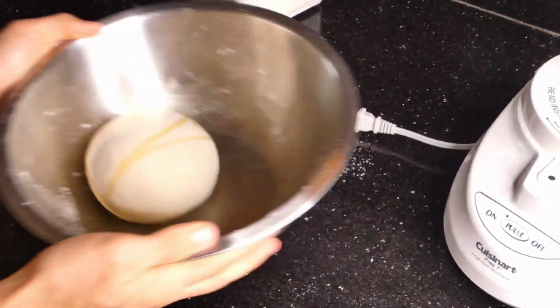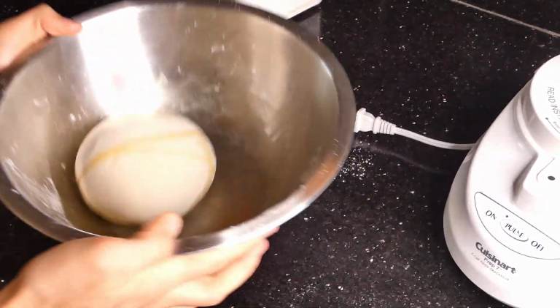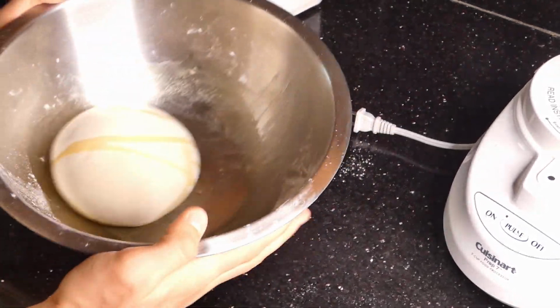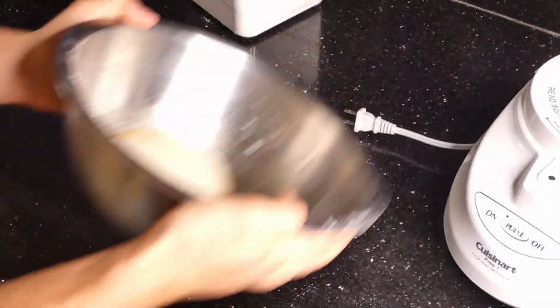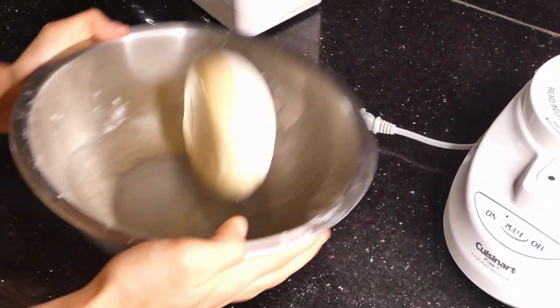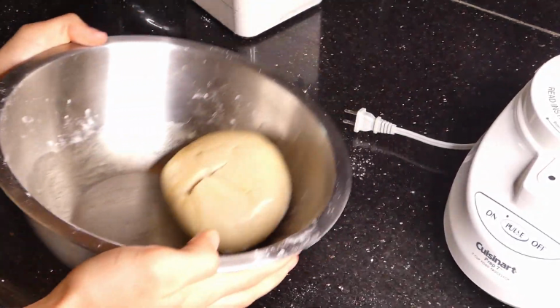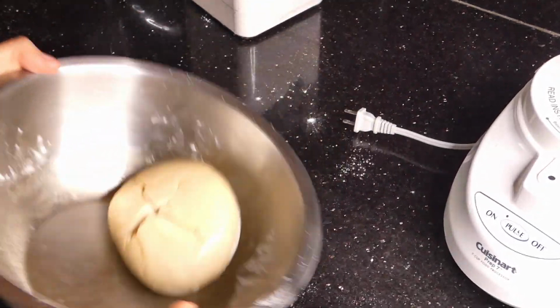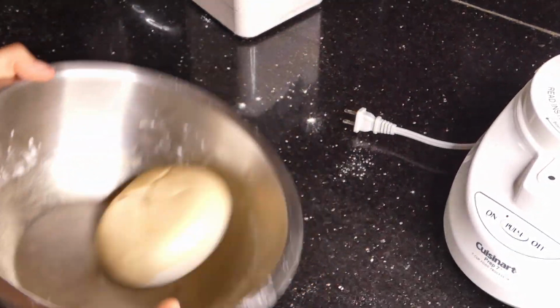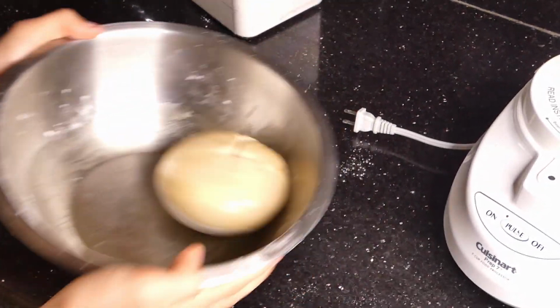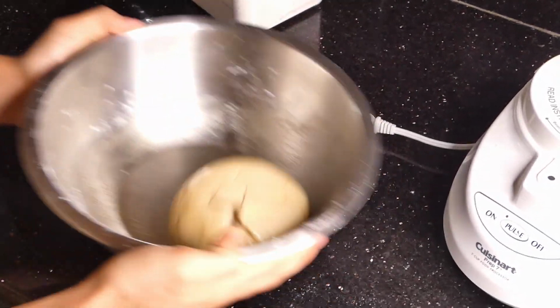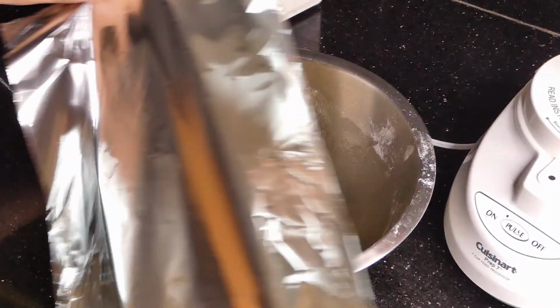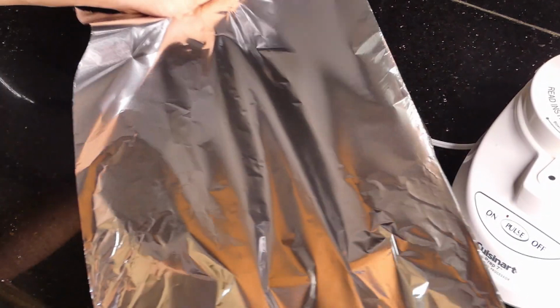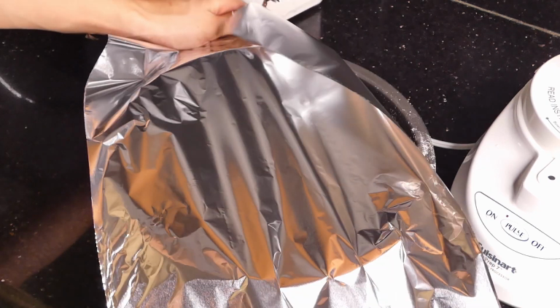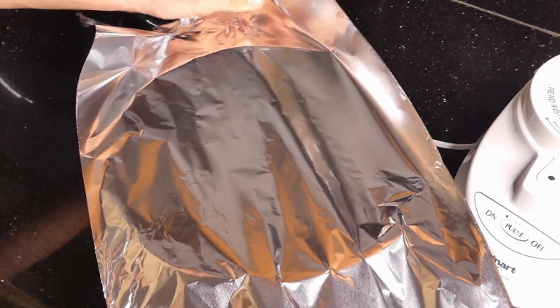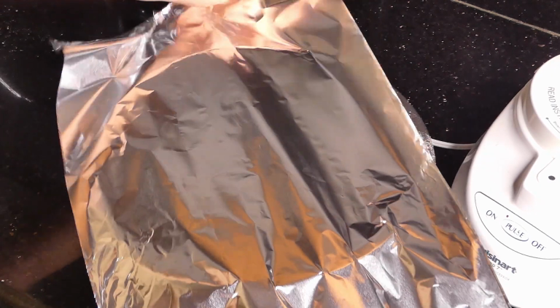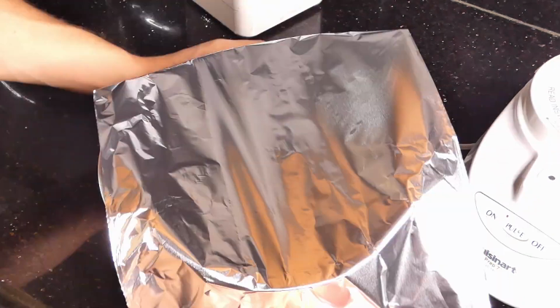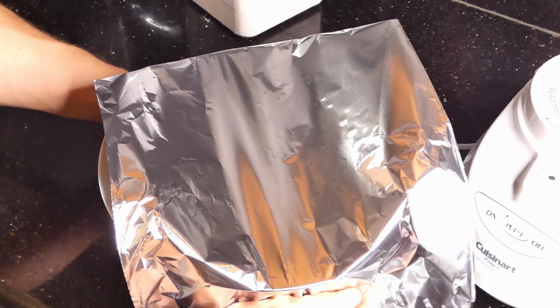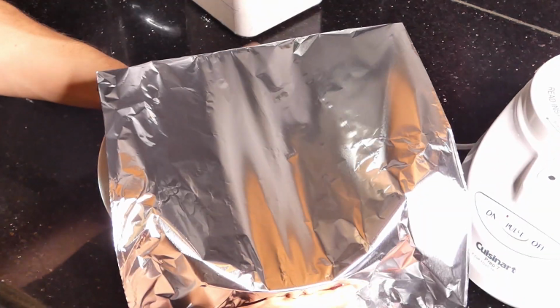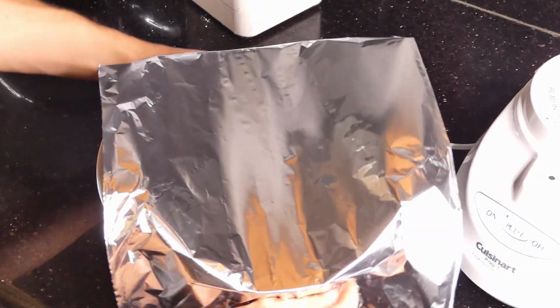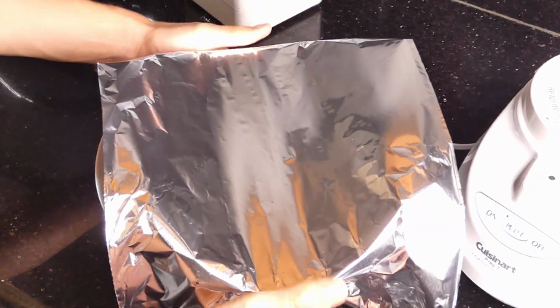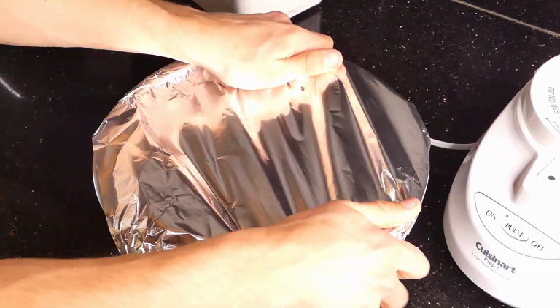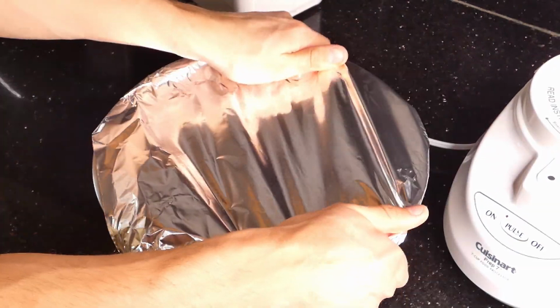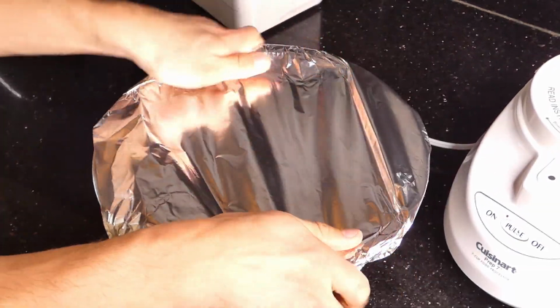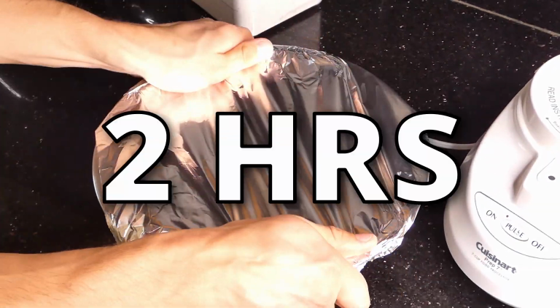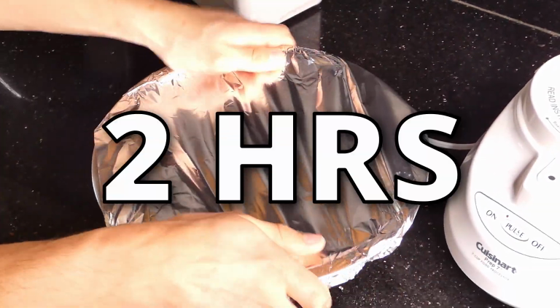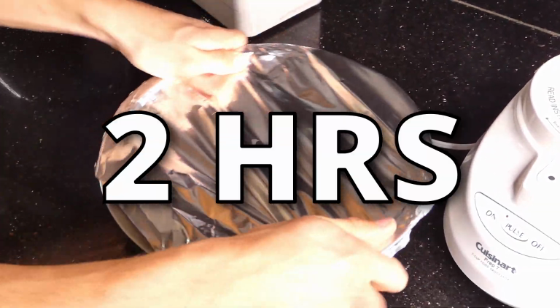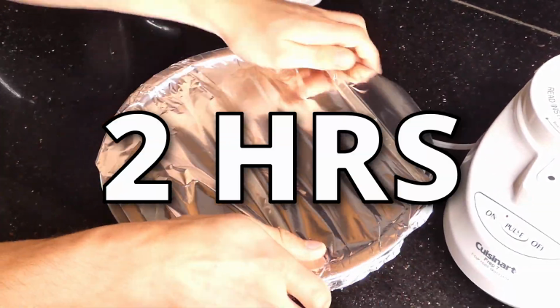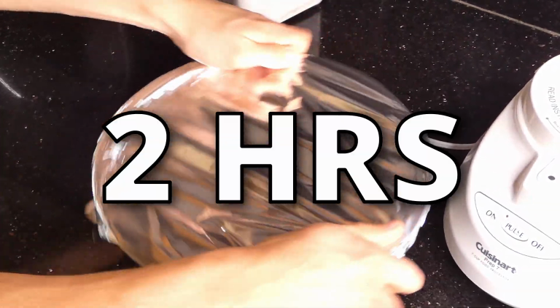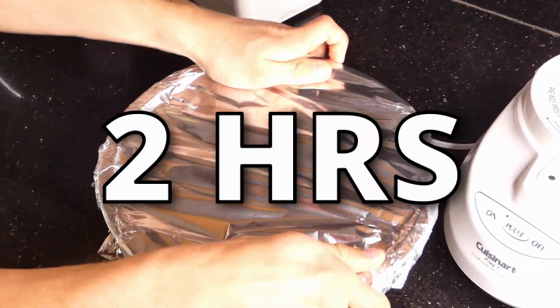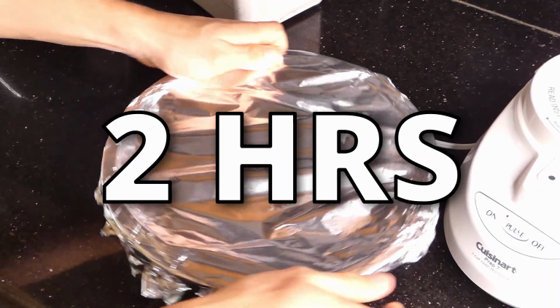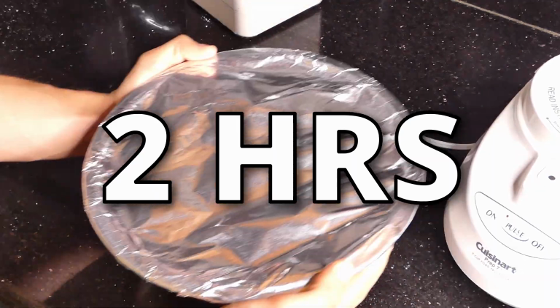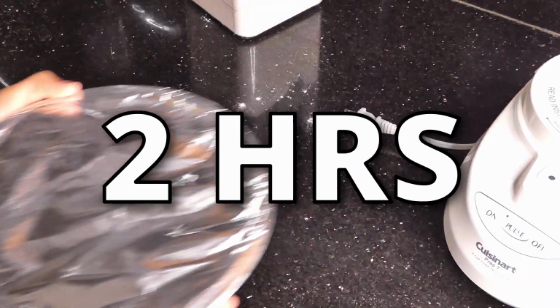We're then going to cover it with either a damp towel, some foil, or some plastic wrap. We're then going to let this dough rise for about two hours, and while that's happening we're going to make the cheese blend.